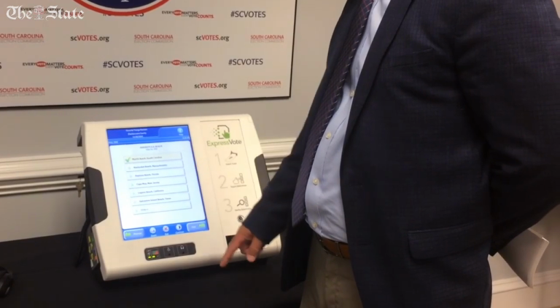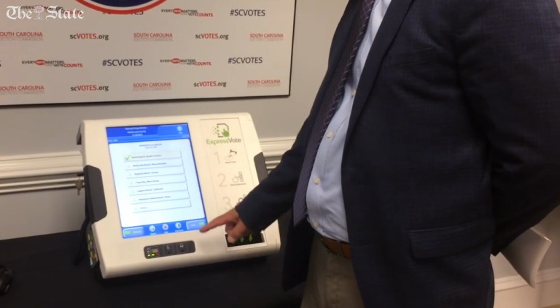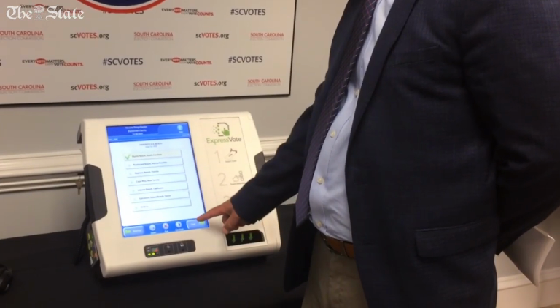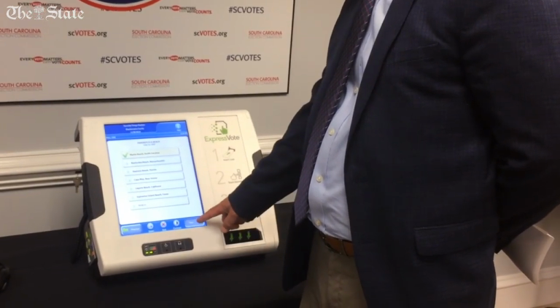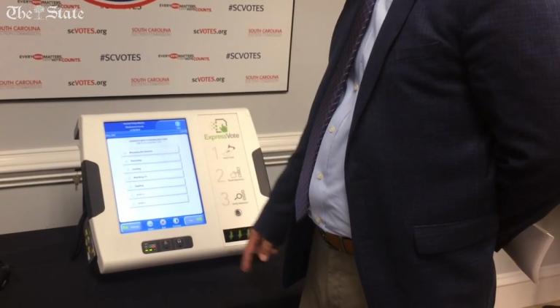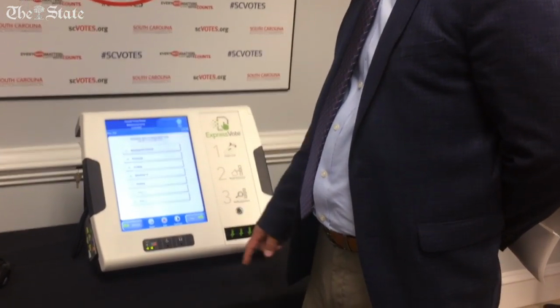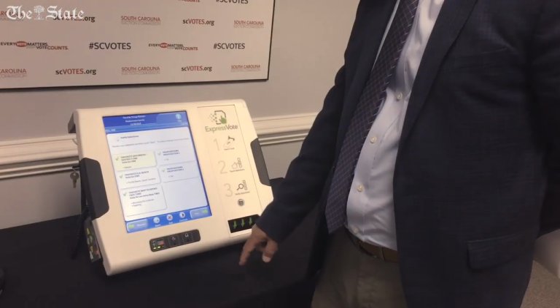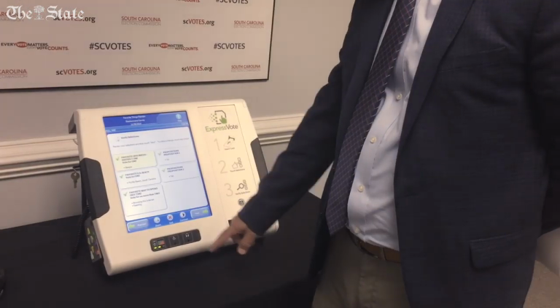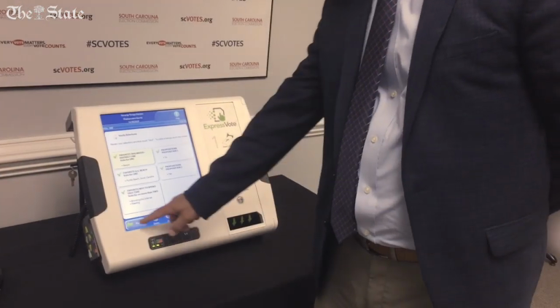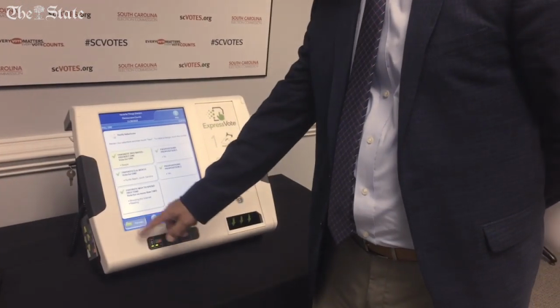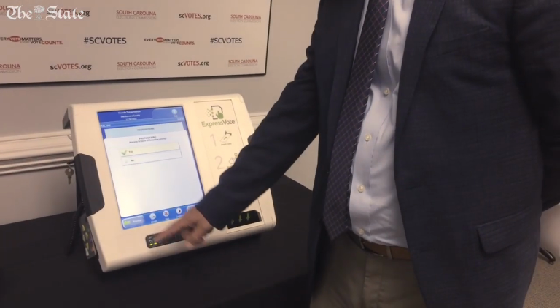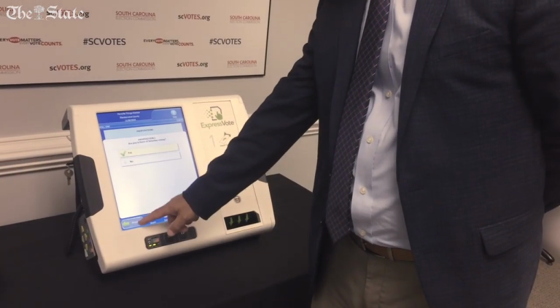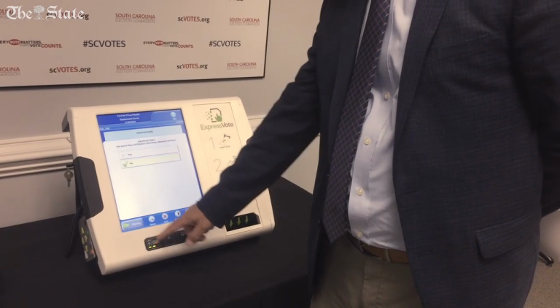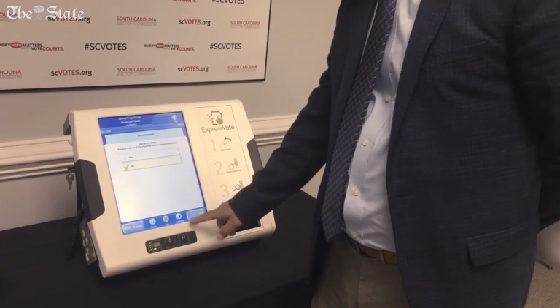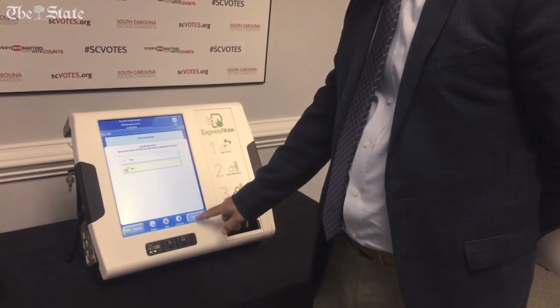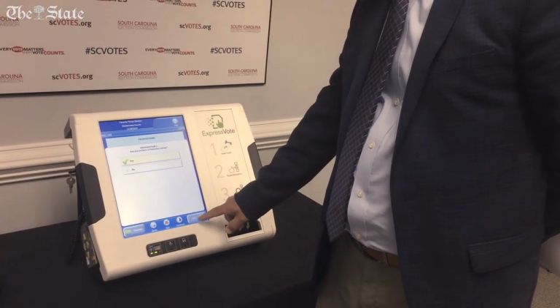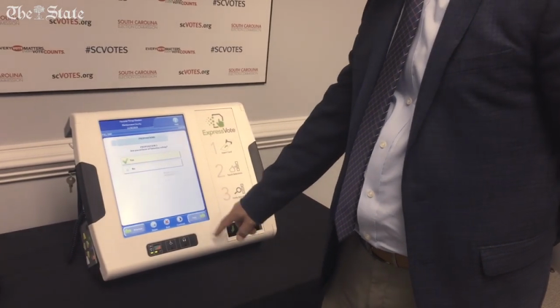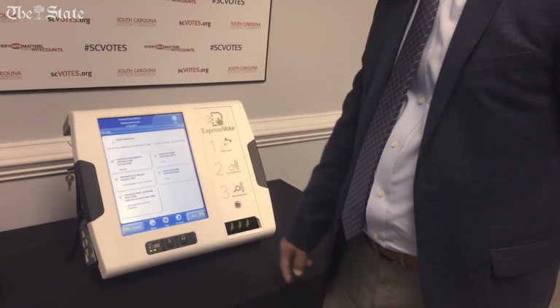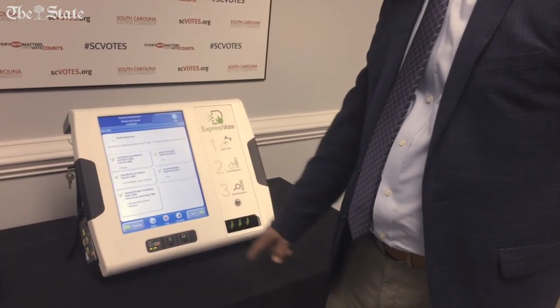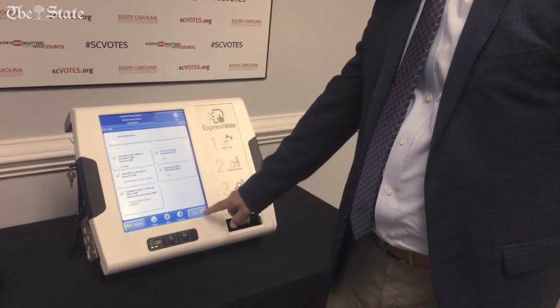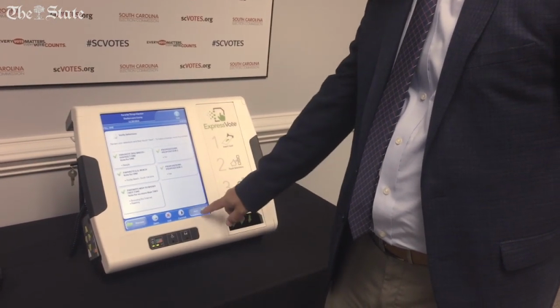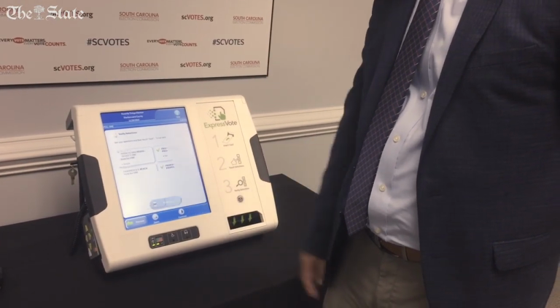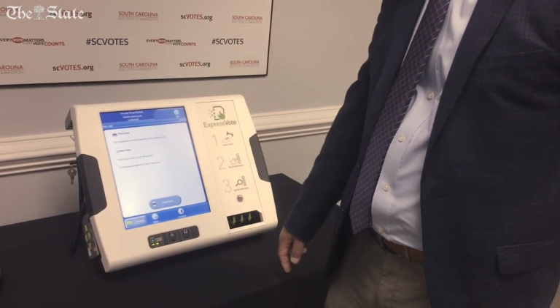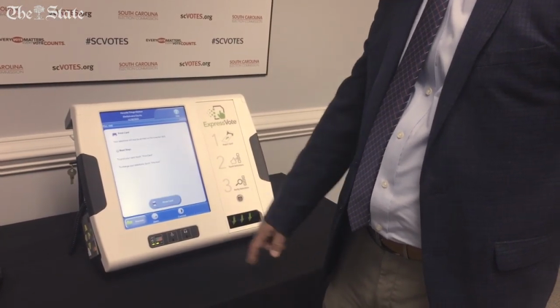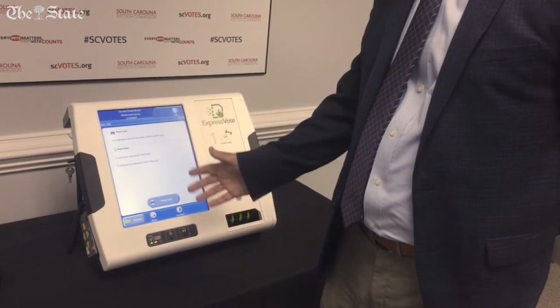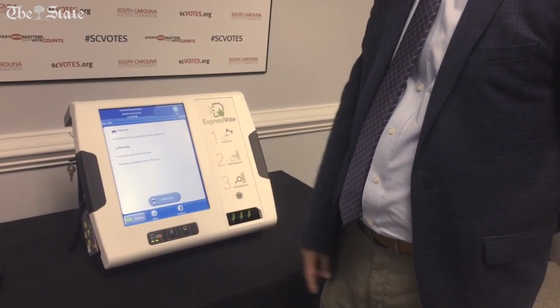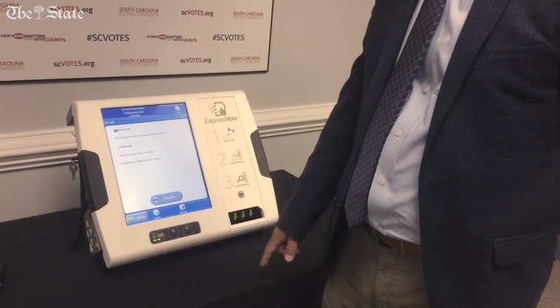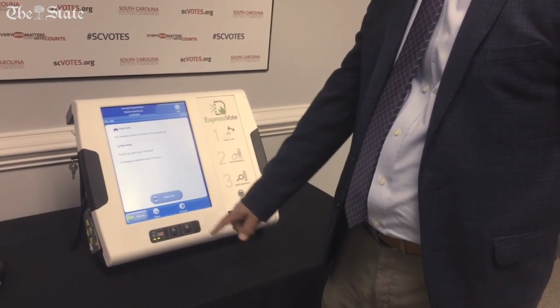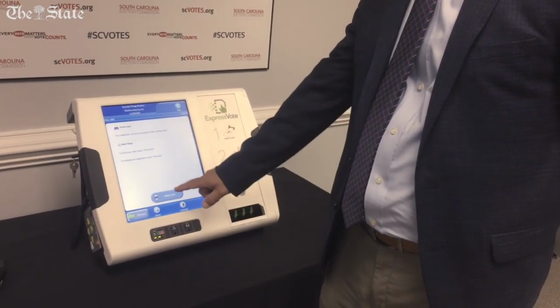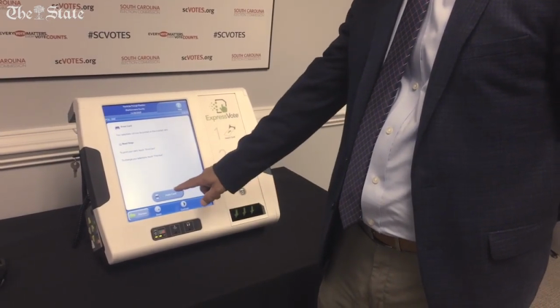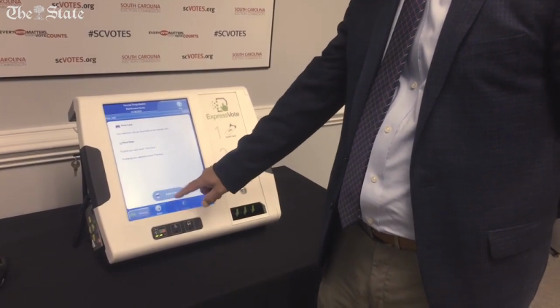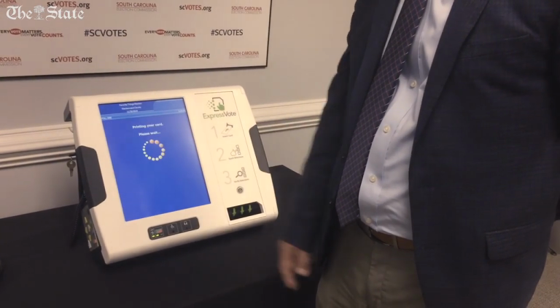Once you're ready to vote, what's a little different here is that now you're going to print your ballot. It says 'print card,' instead of pressing vote and then pressing print.